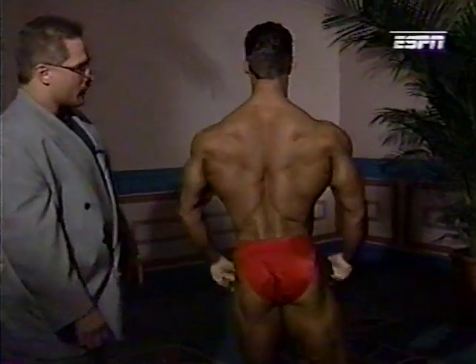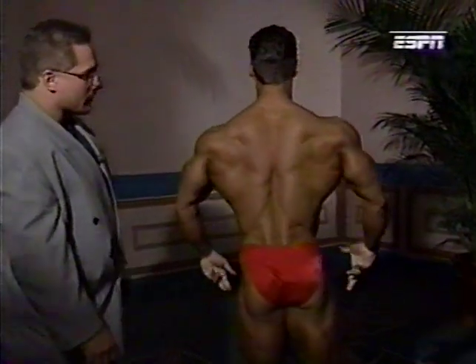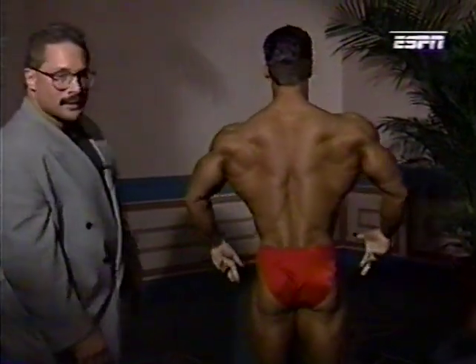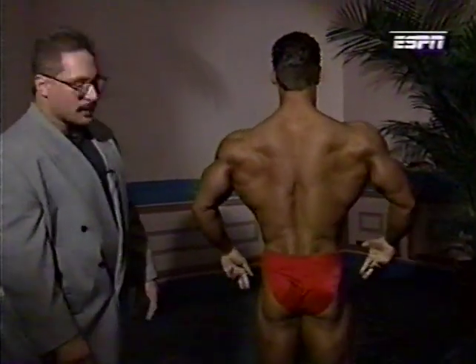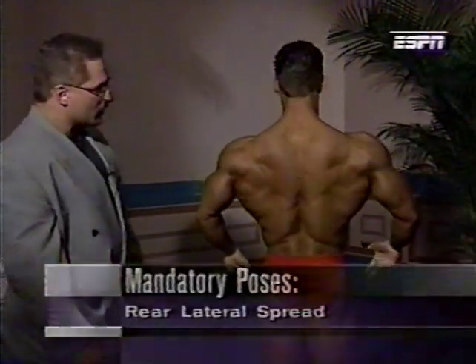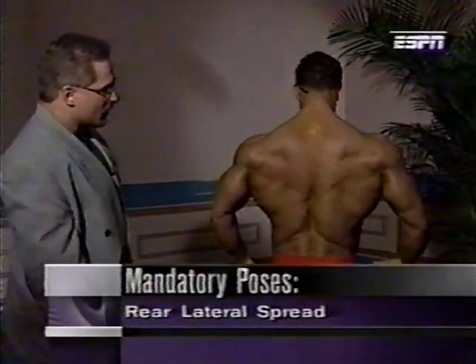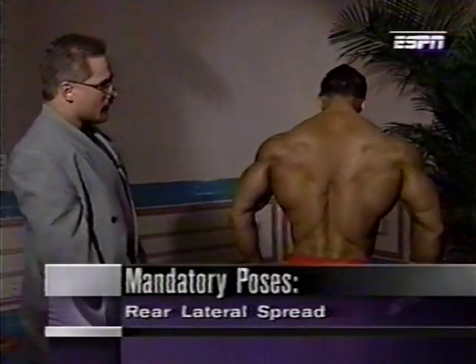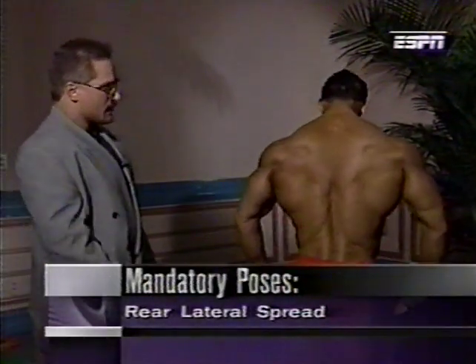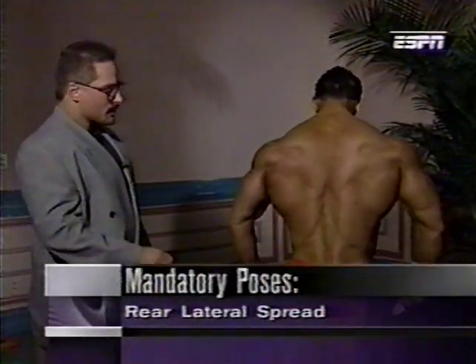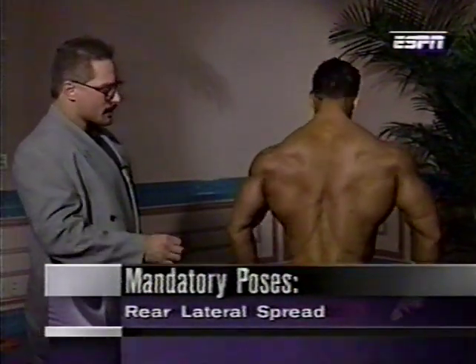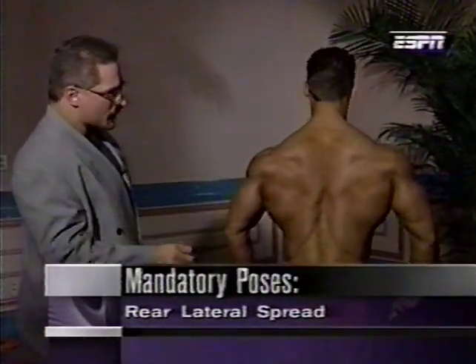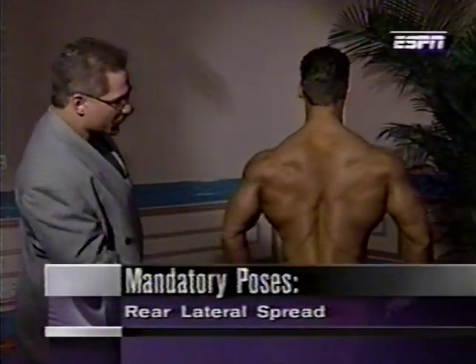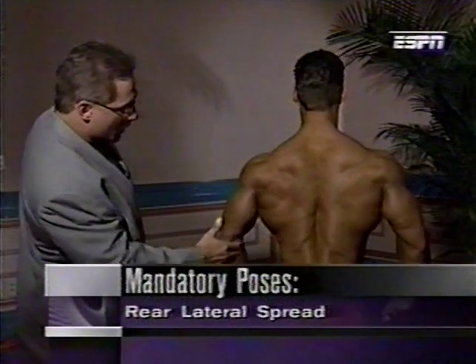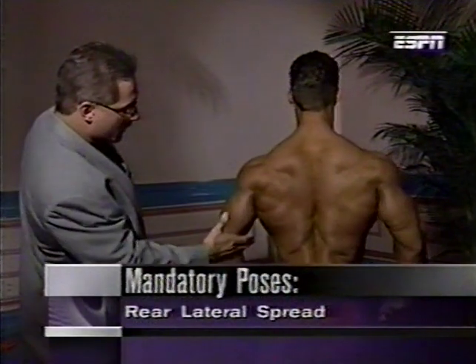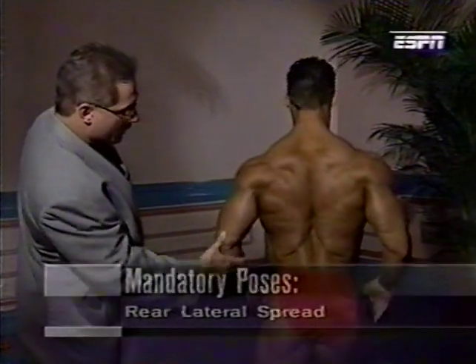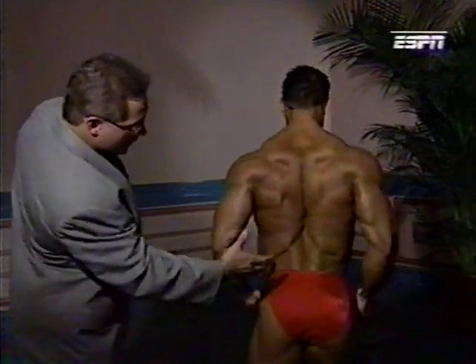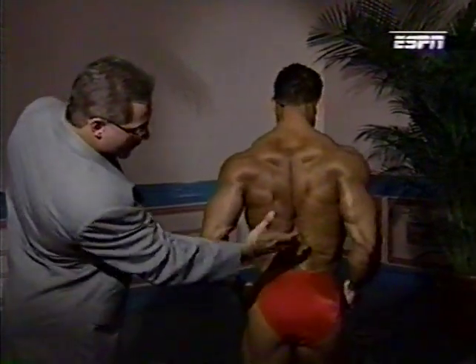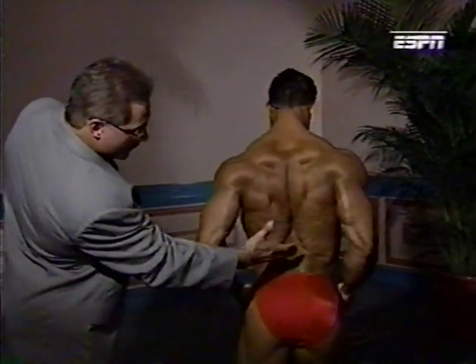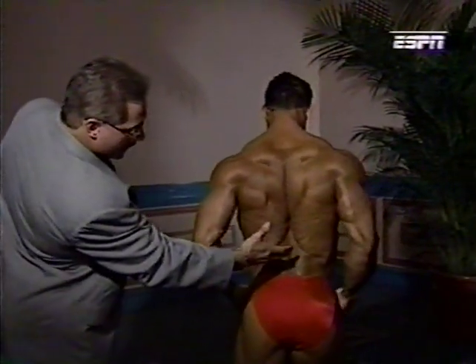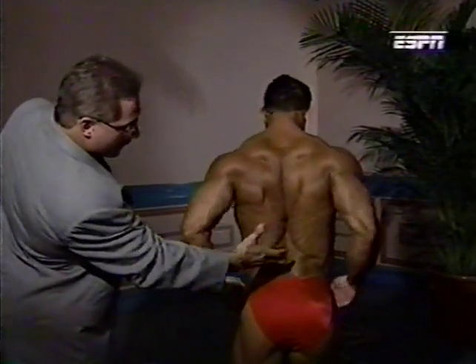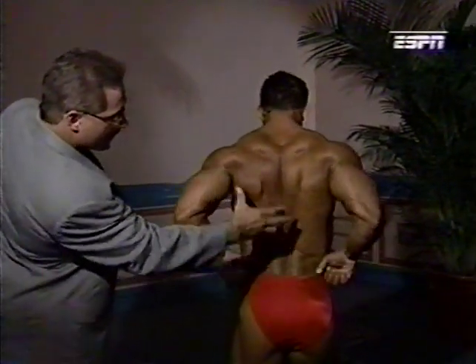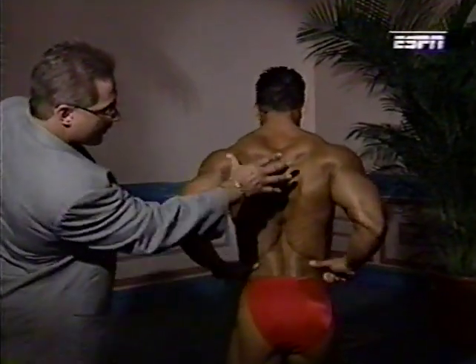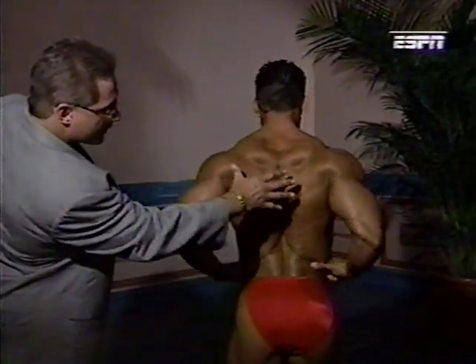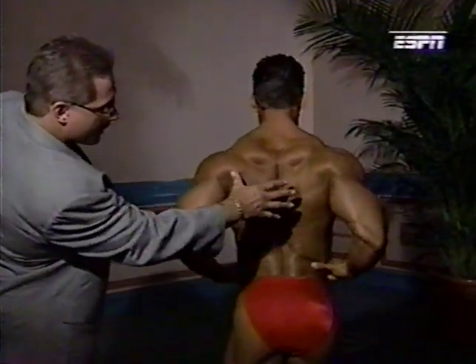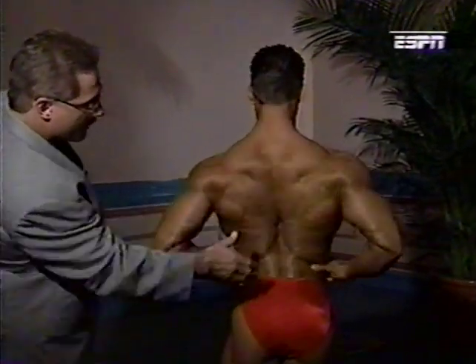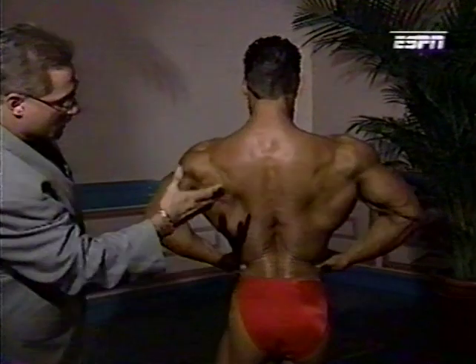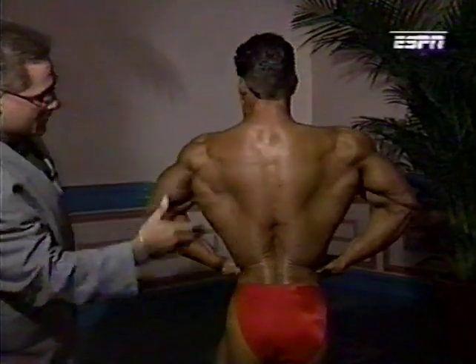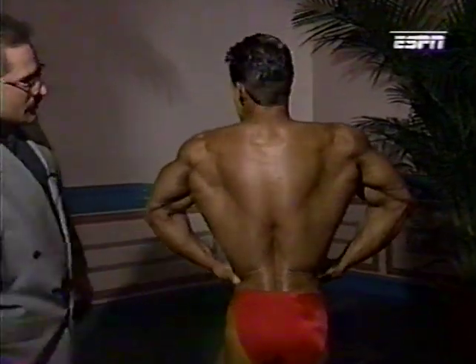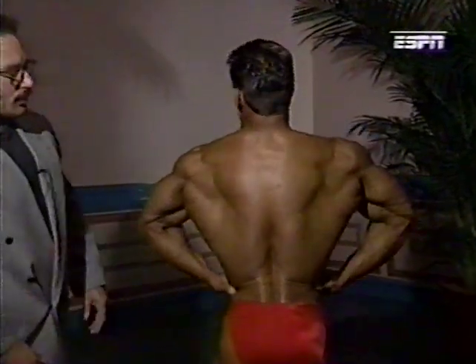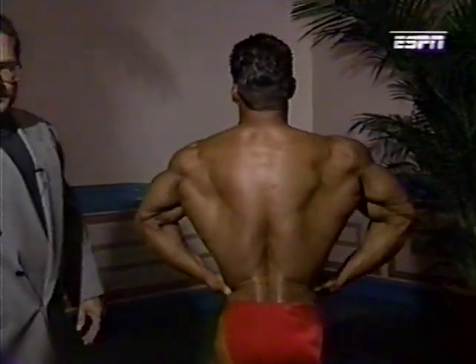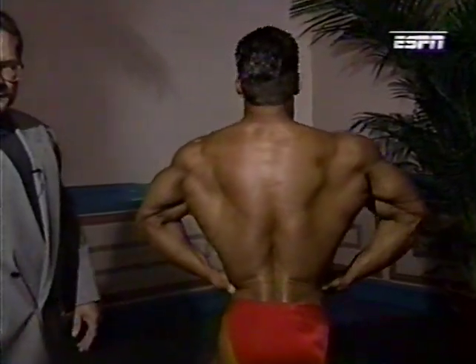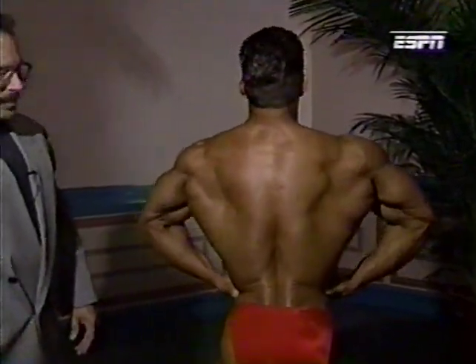Finally, the rear lat spread. In this pose, Vince can make himself look narrow to begin with, showing off his muscularity at the bottom, thickness at the top — and watch what happens. He pulls into a beautiful V-taper.